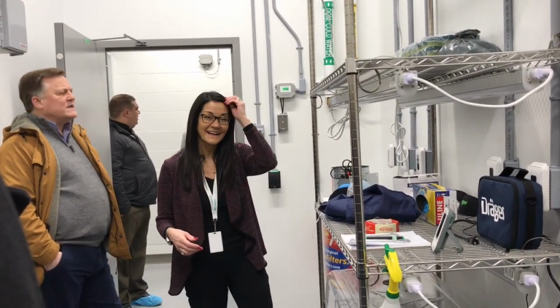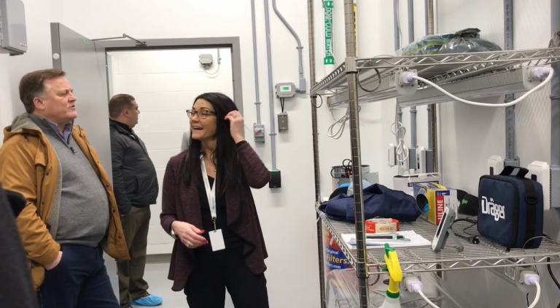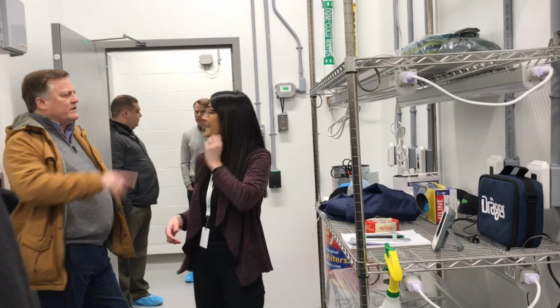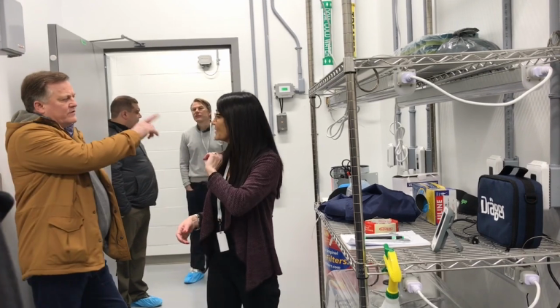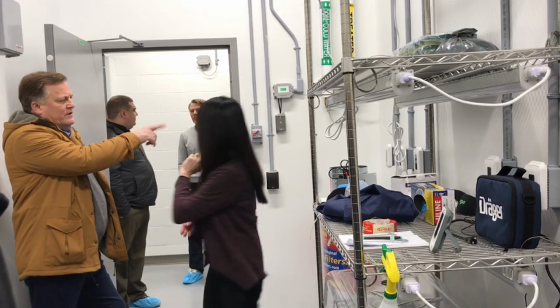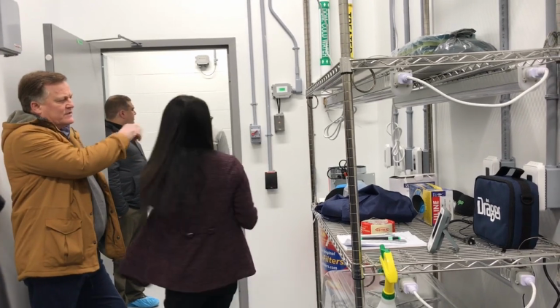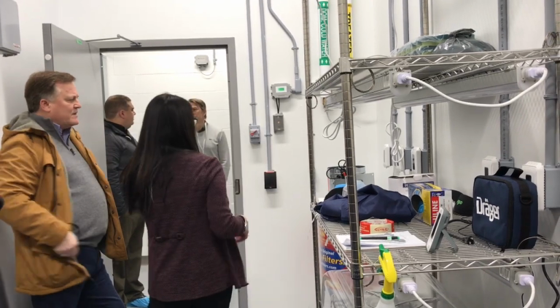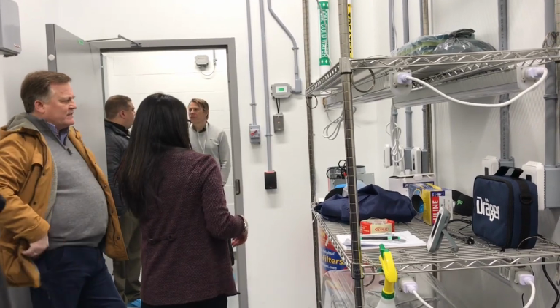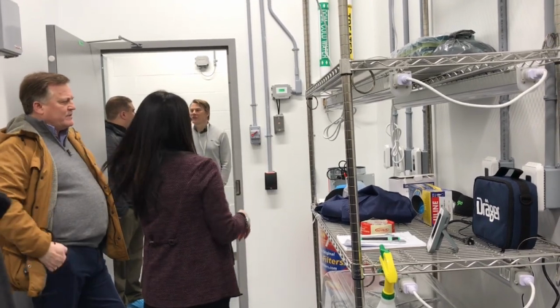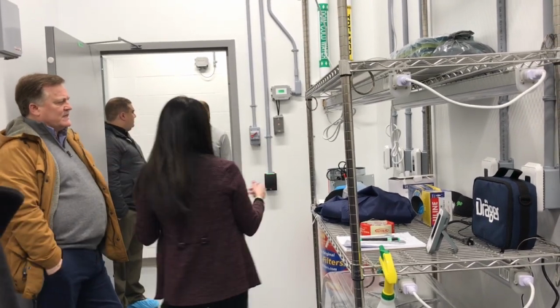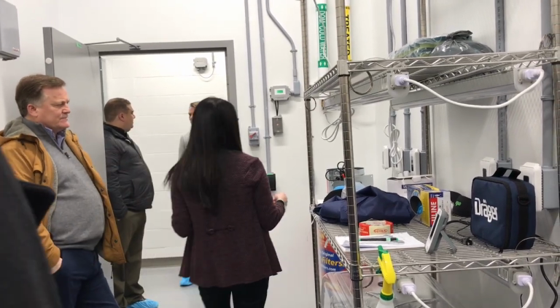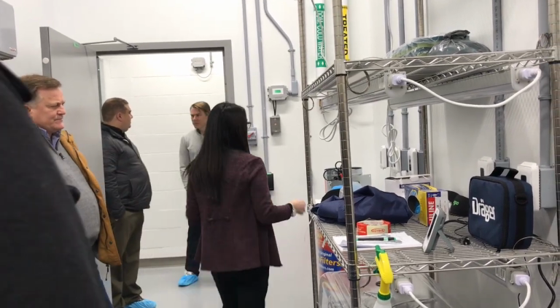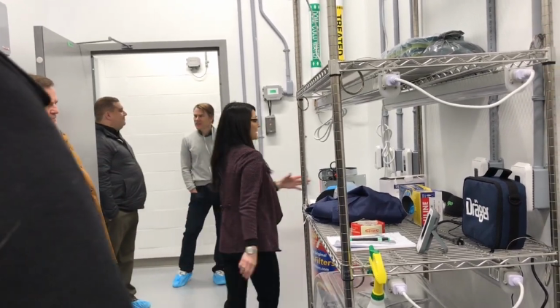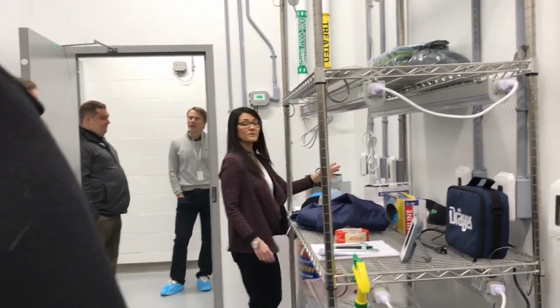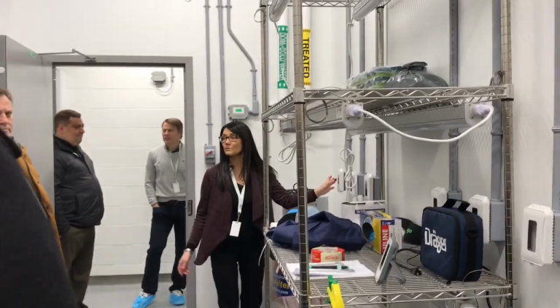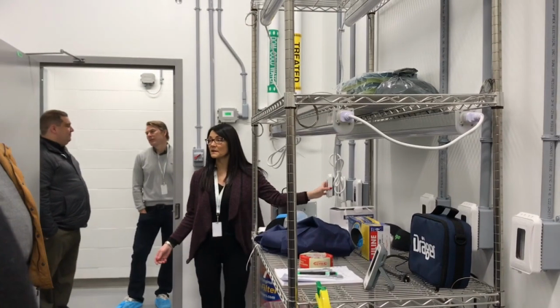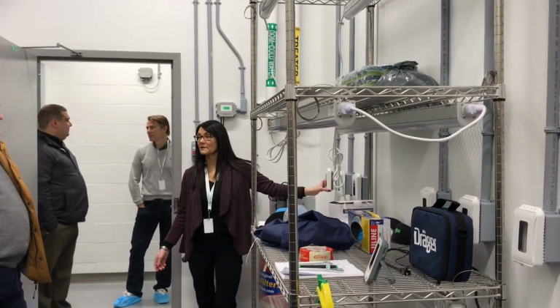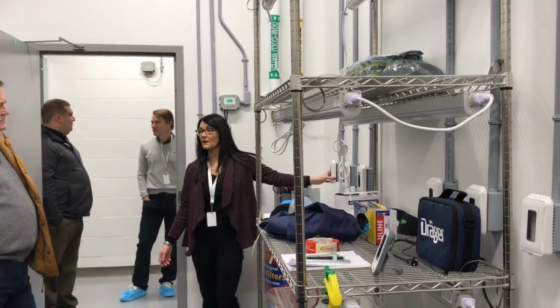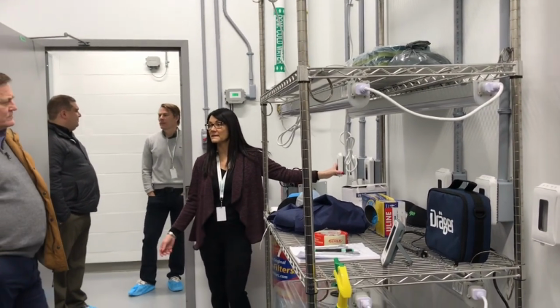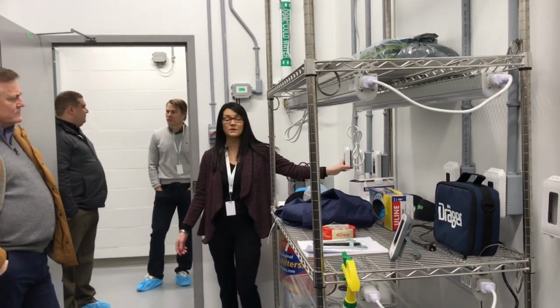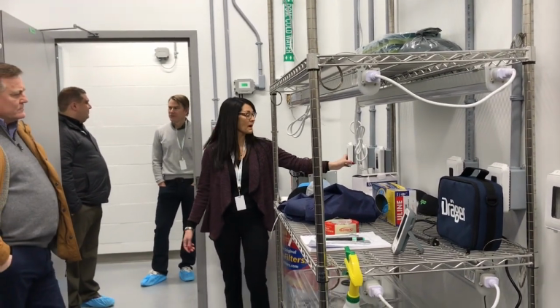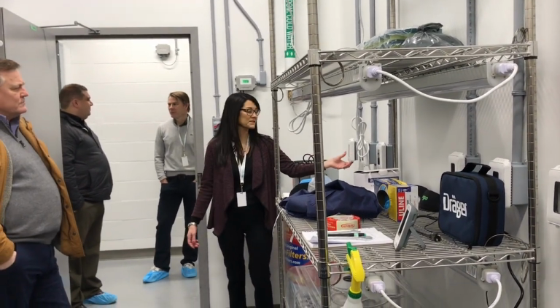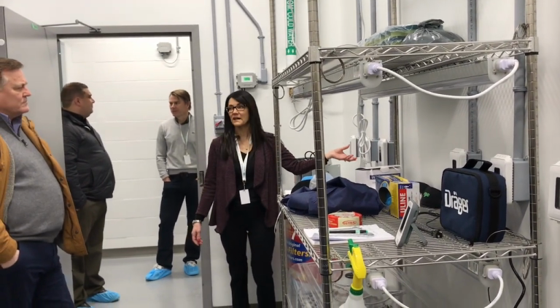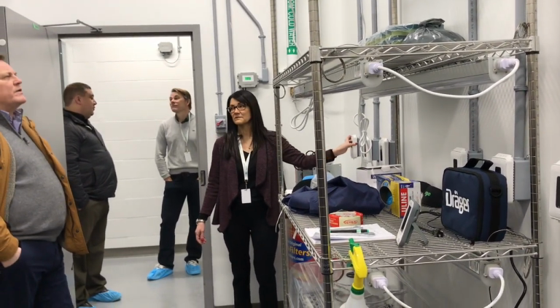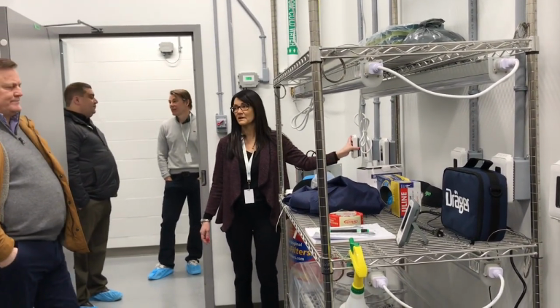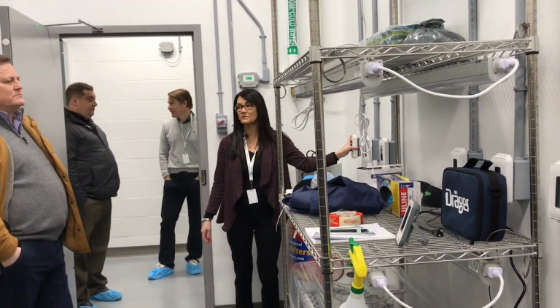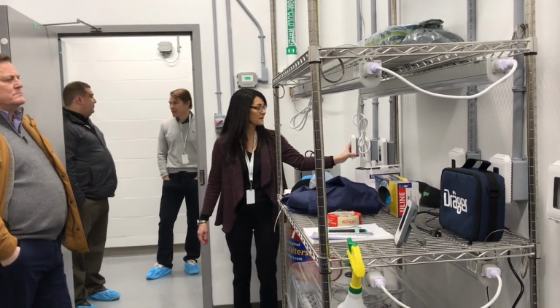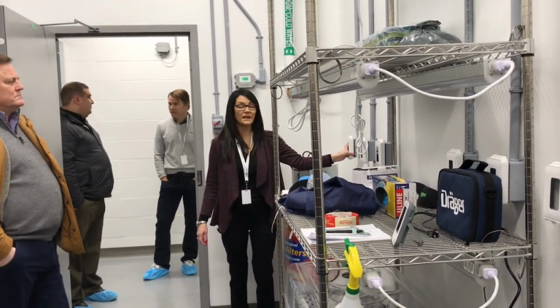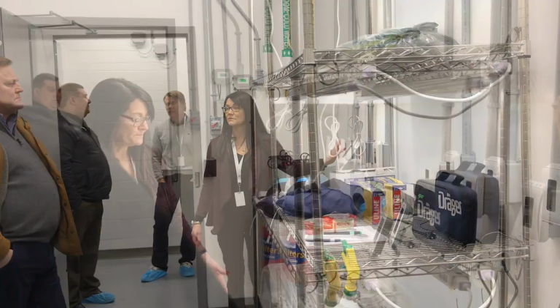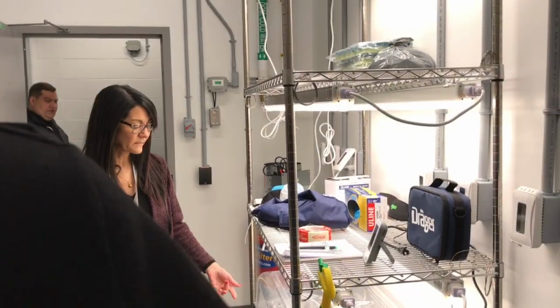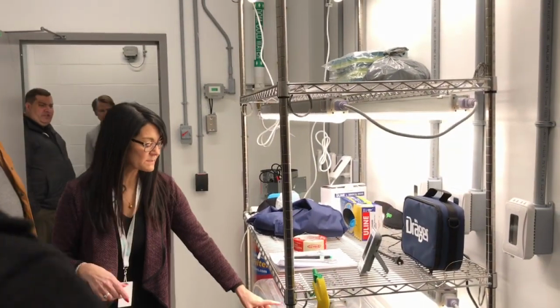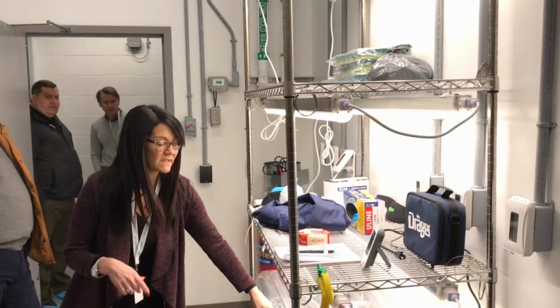Why is the electrical in here? So in all the flower rooms and anywhere that there are plants and there's going to be water, it's just a protection so that you don't get electrocuted. This machine, which is one that's being sterilized right now,